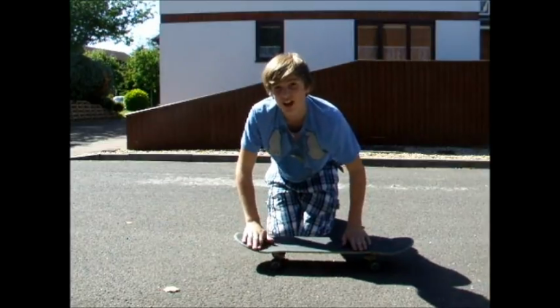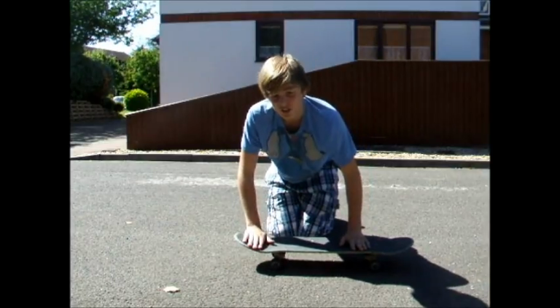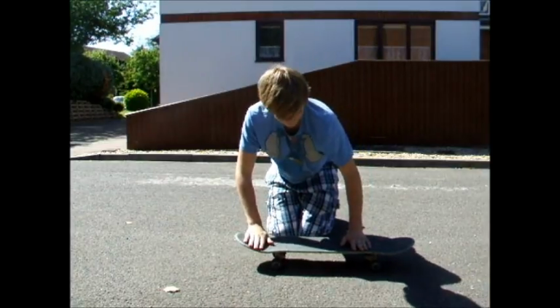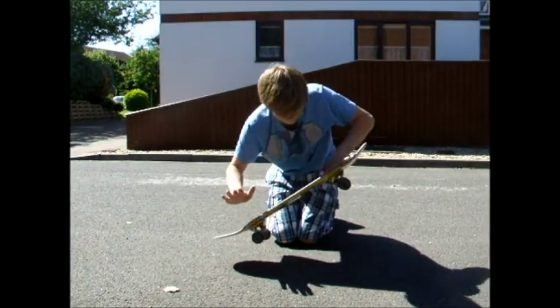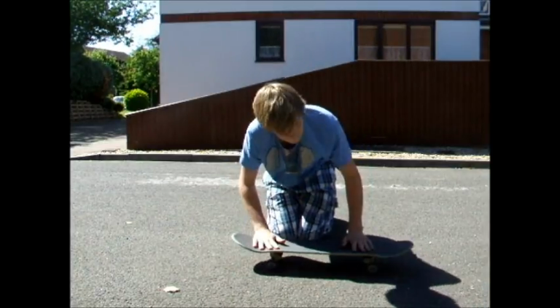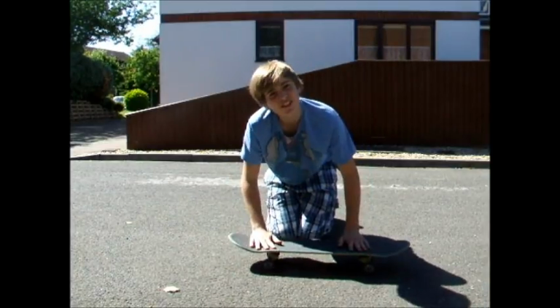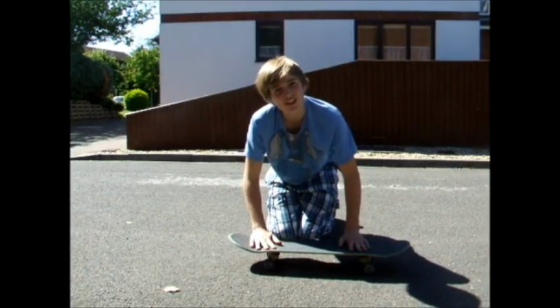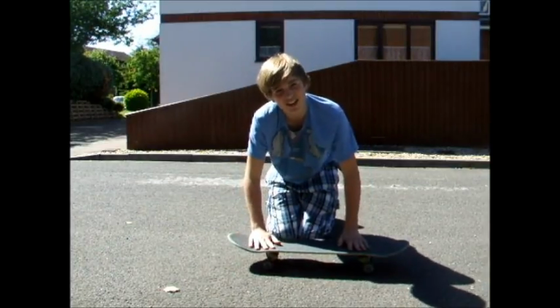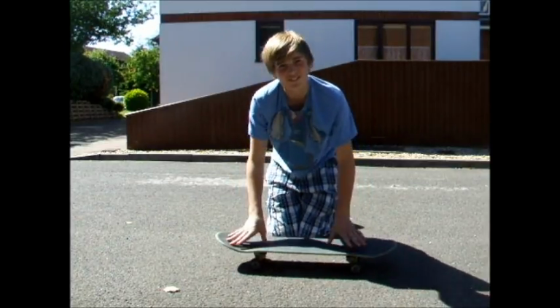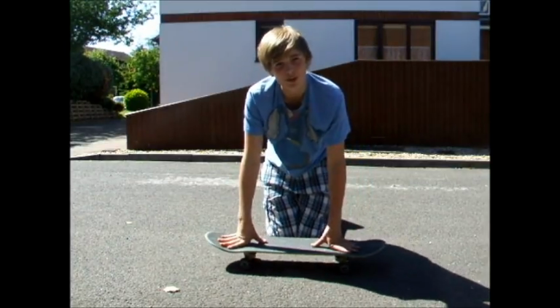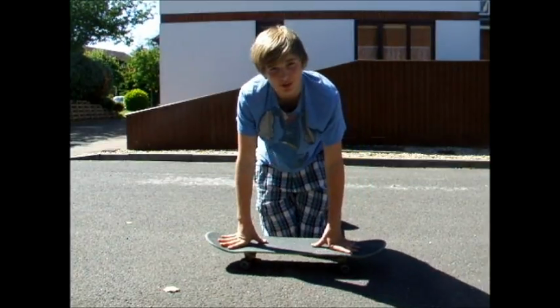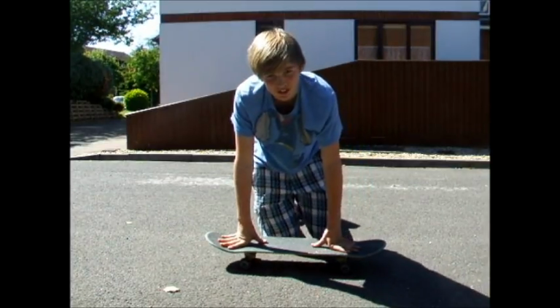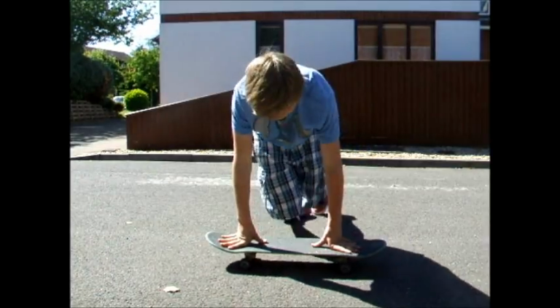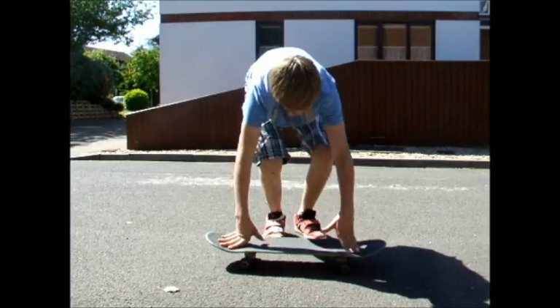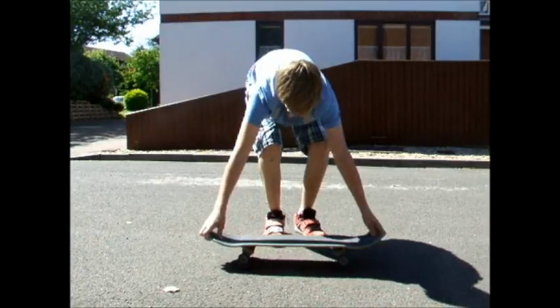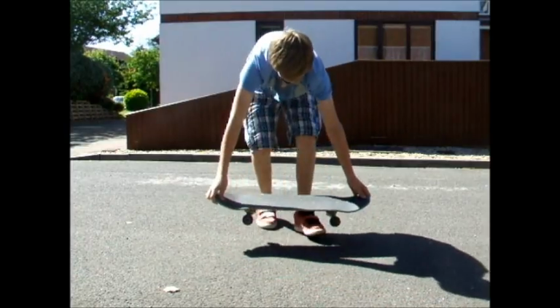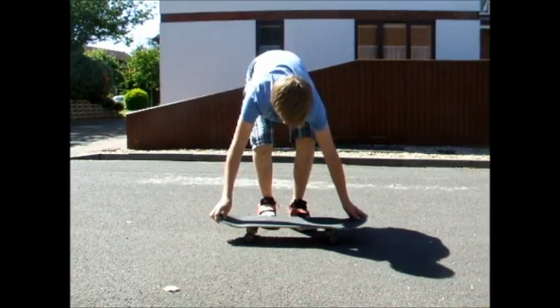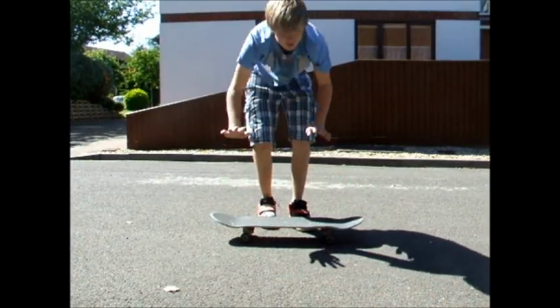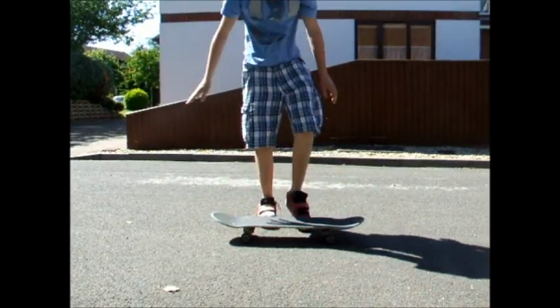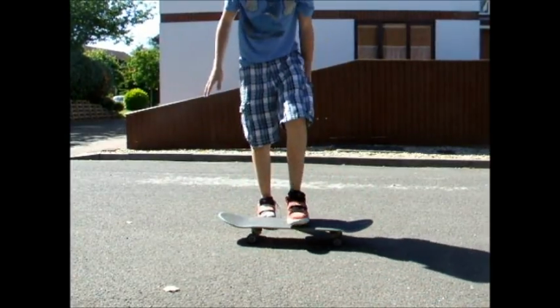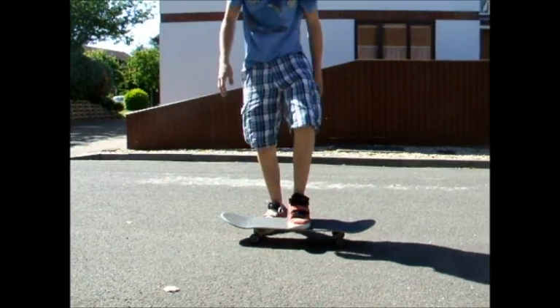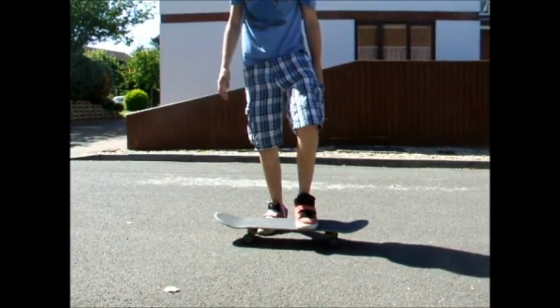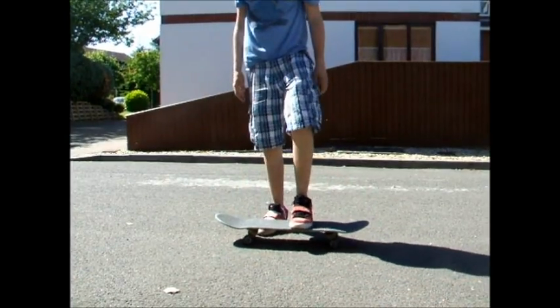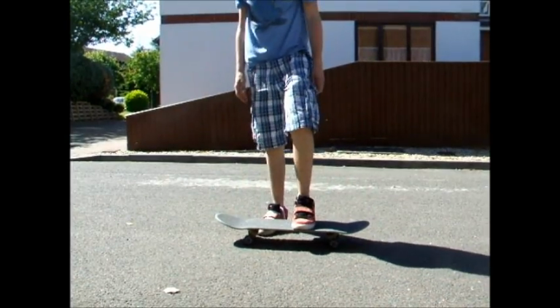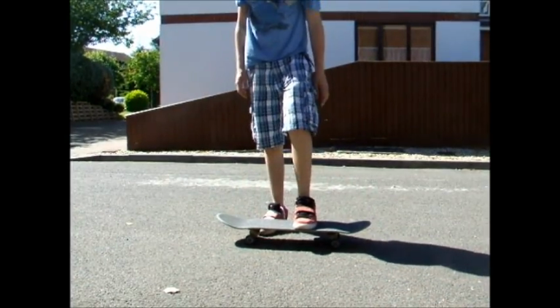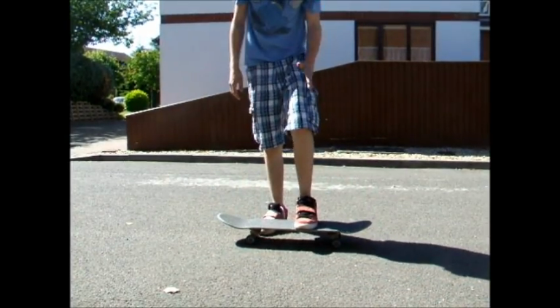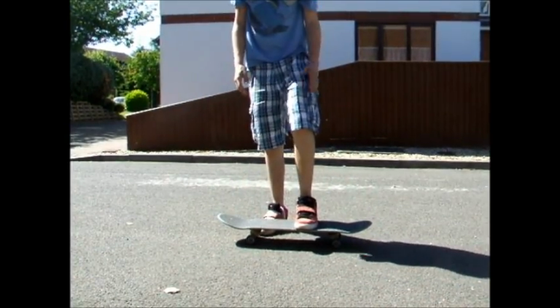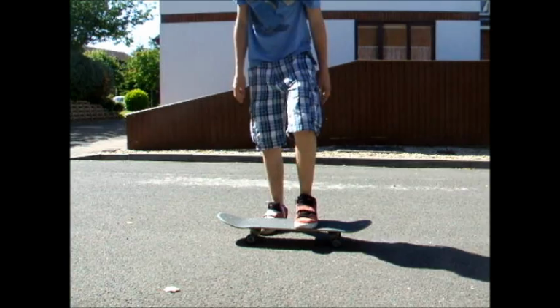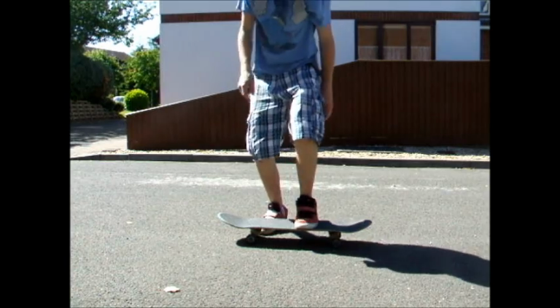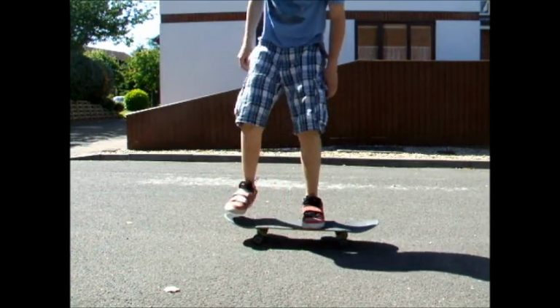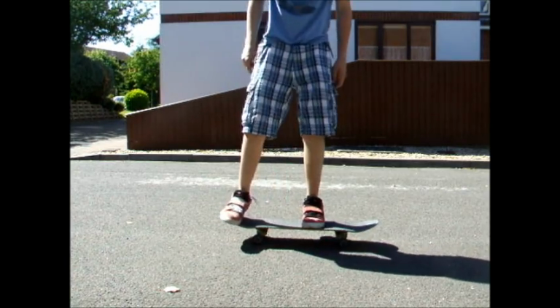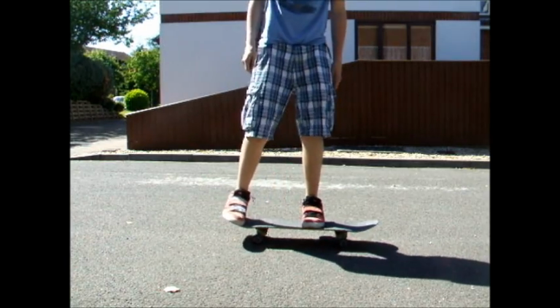Let's do that again. Now we're going to try it with our feet. Same principle: front foot three-quarters of the way up the board, back foot on the tail.